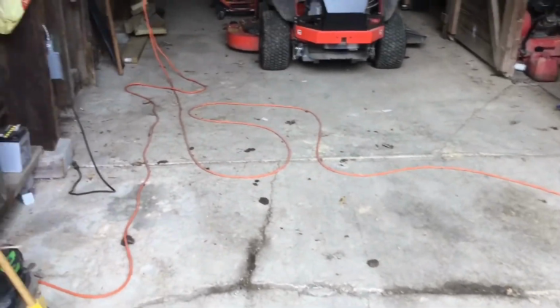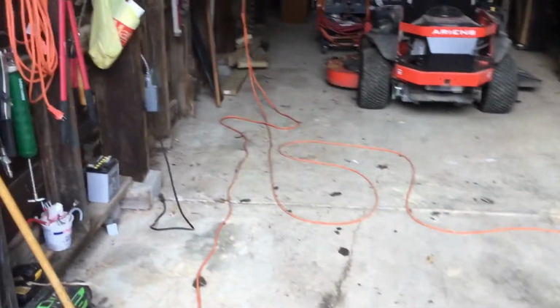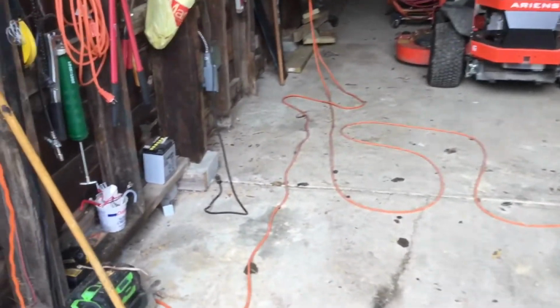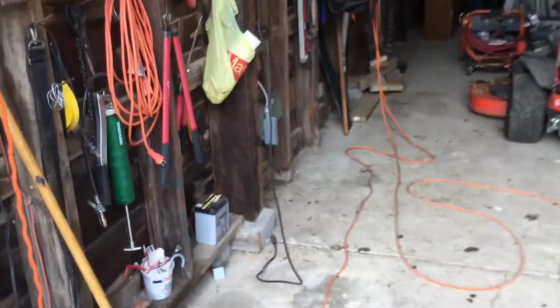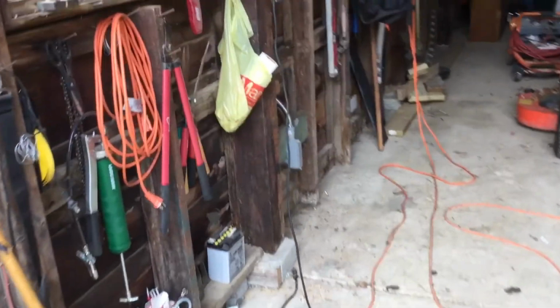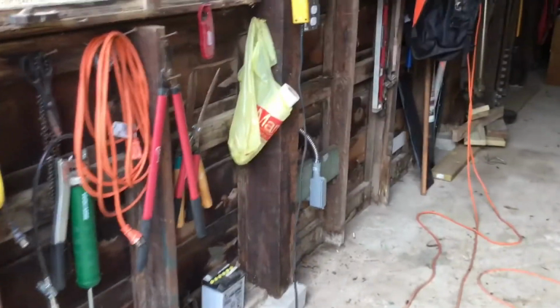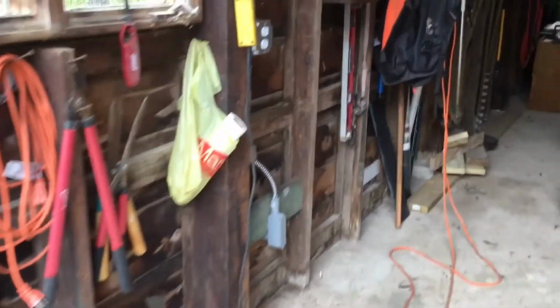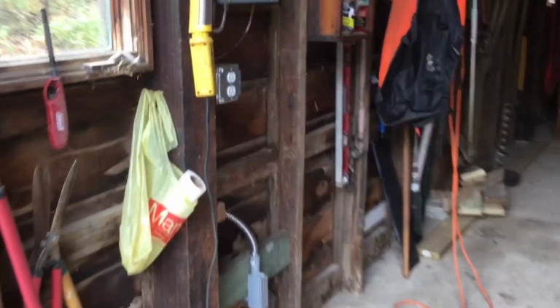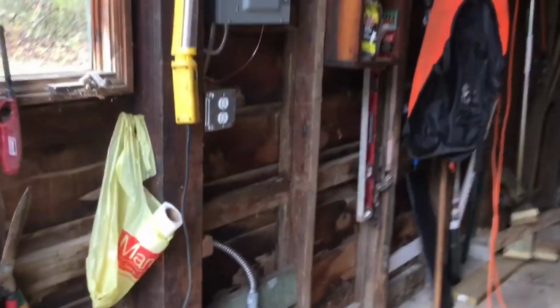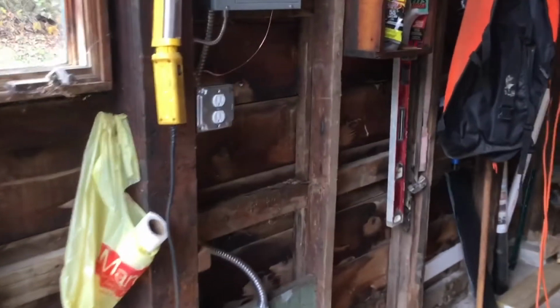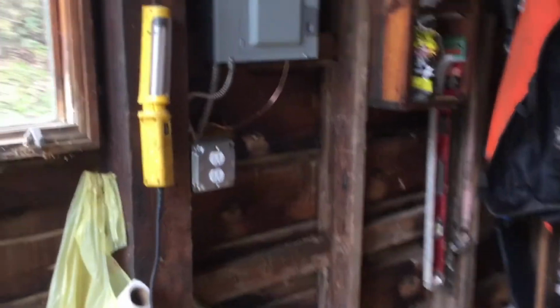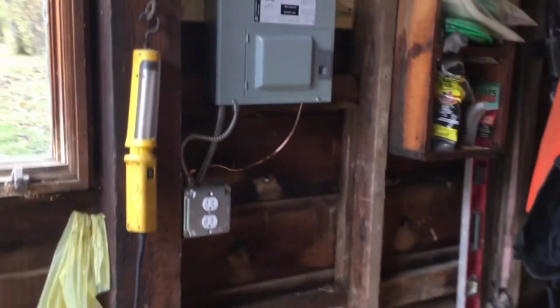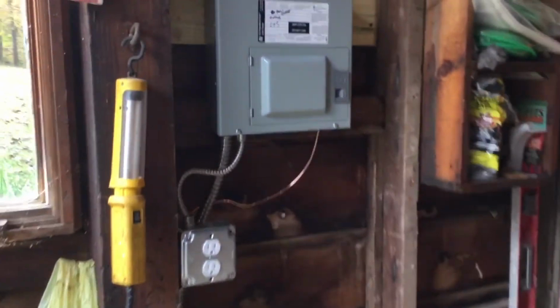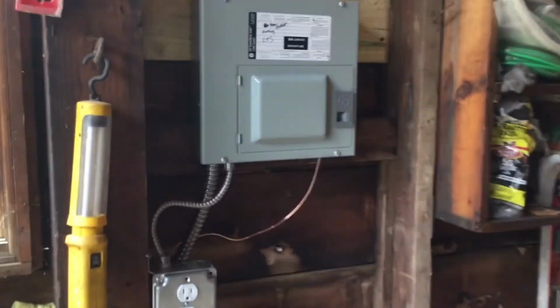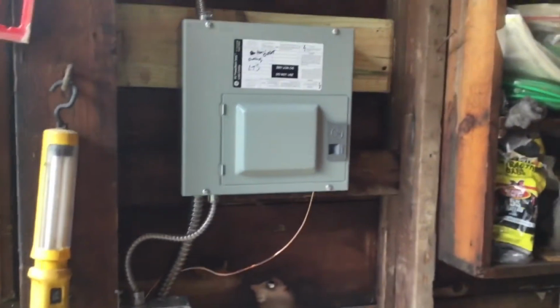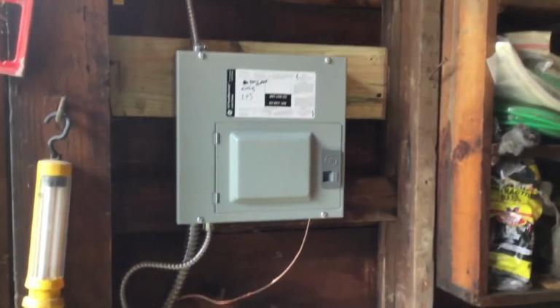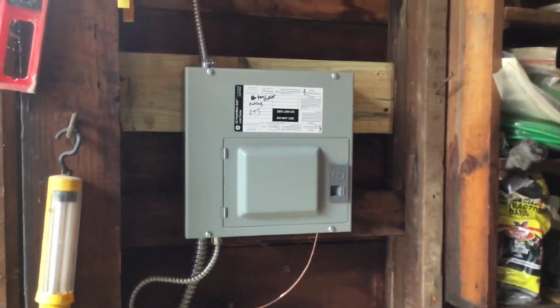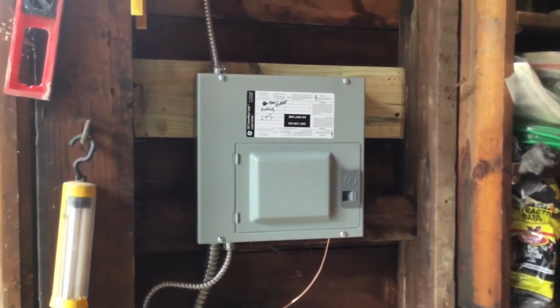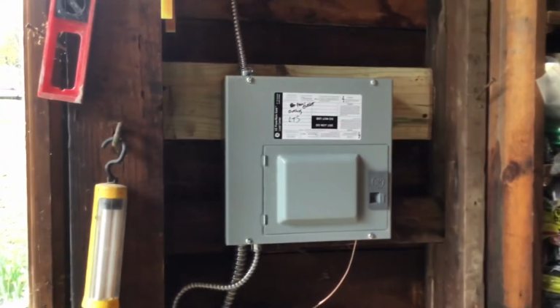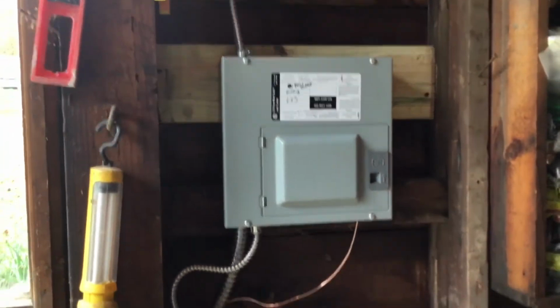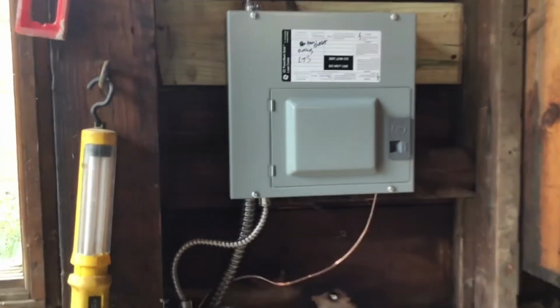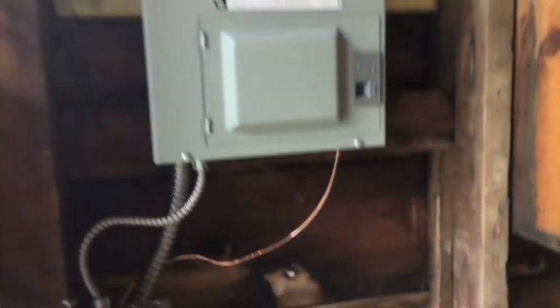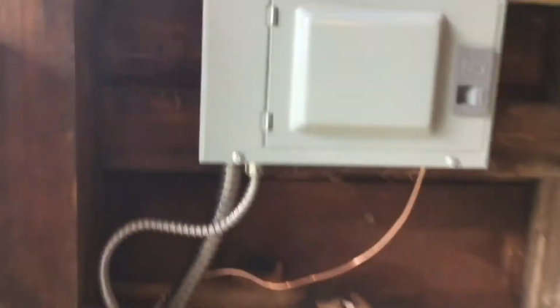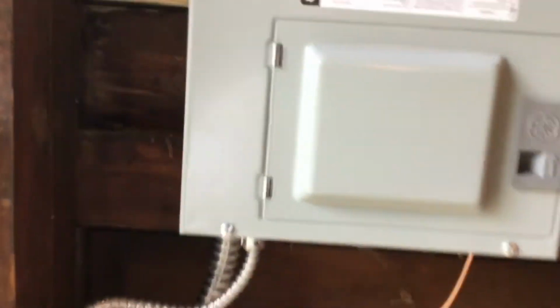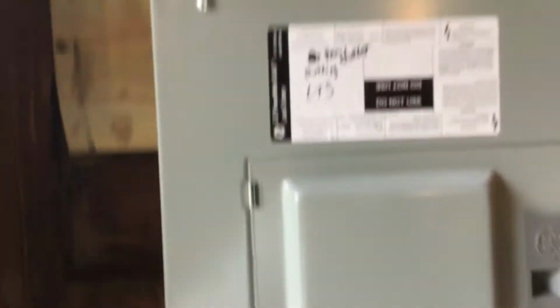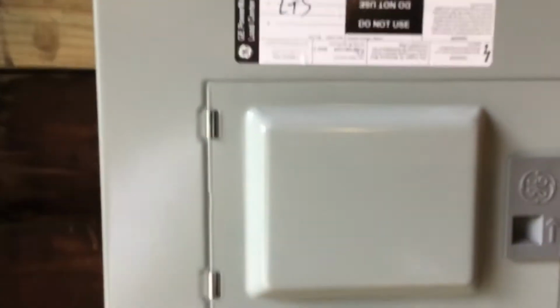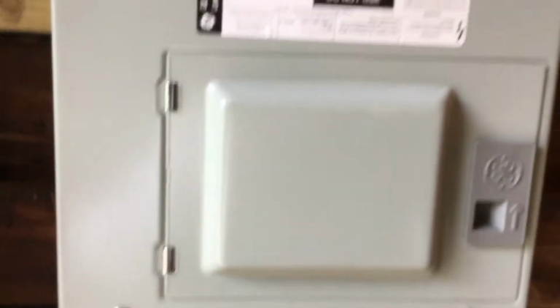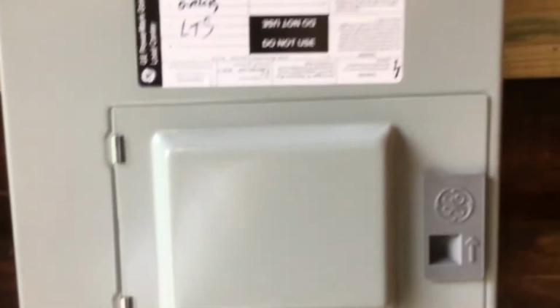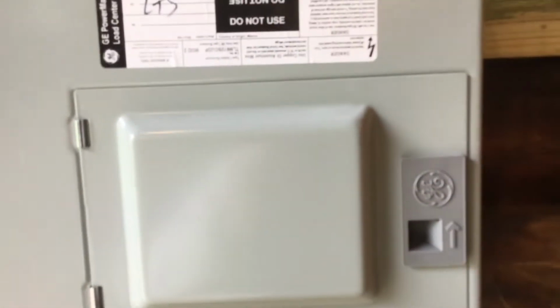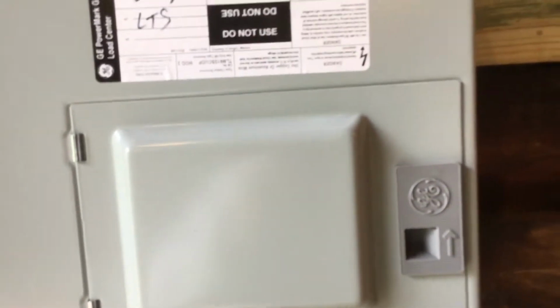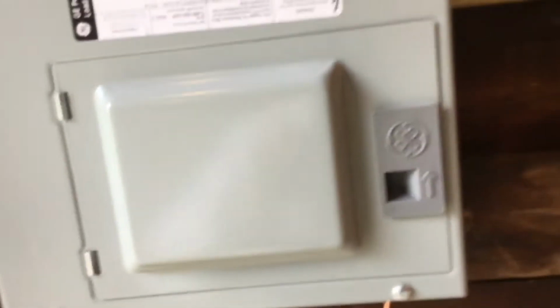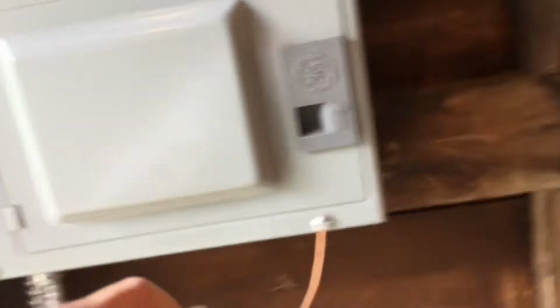Here's the new circuit panel. Again, we have three breakers in here: one for the lighting, one for the outlets, and one dedicated to an outlet for my air compressor.